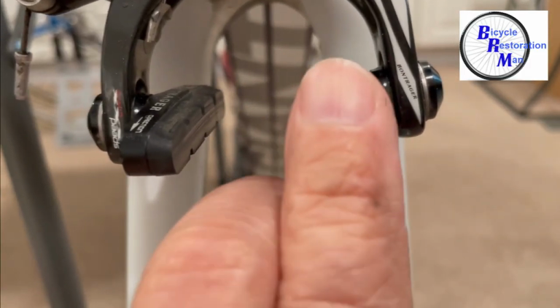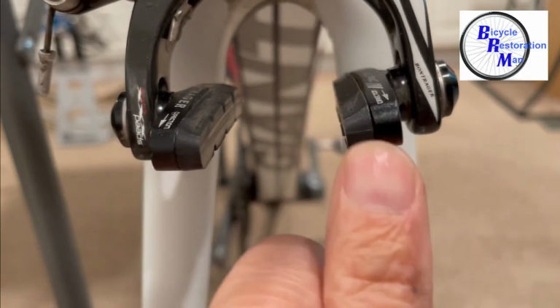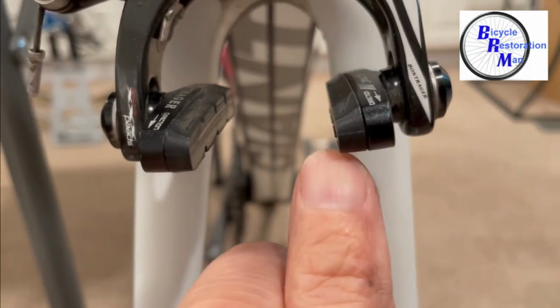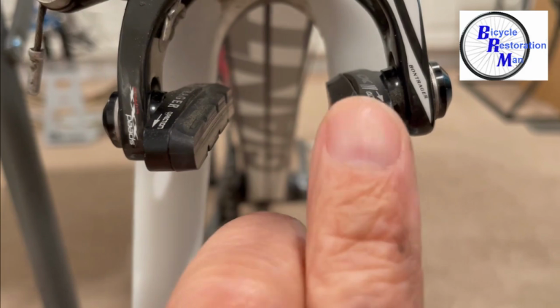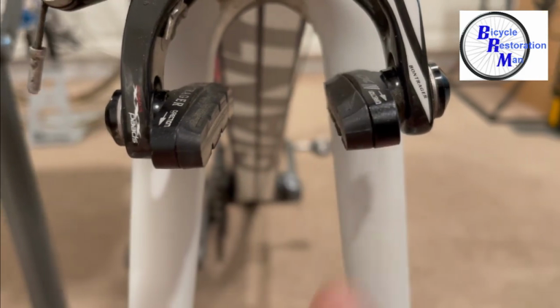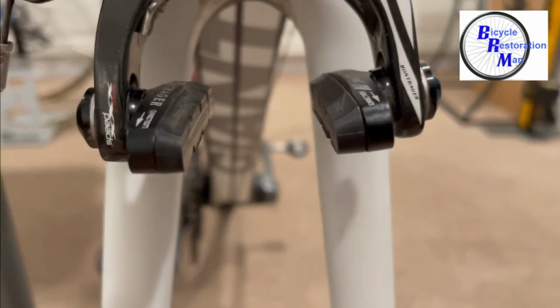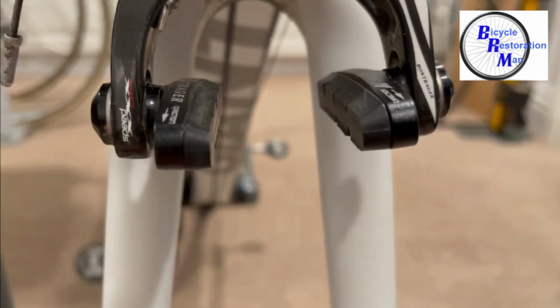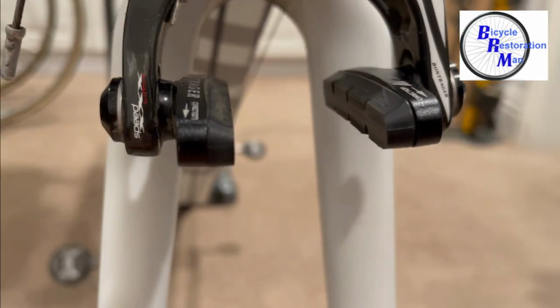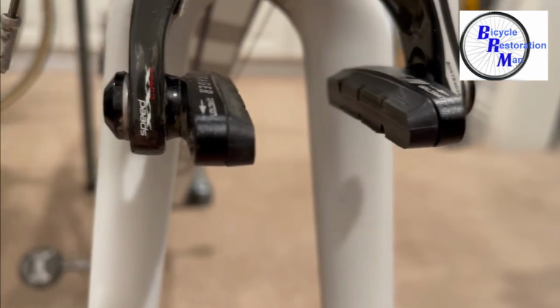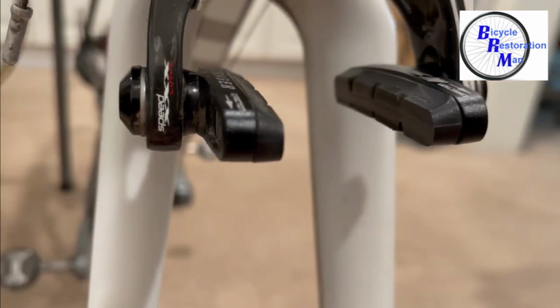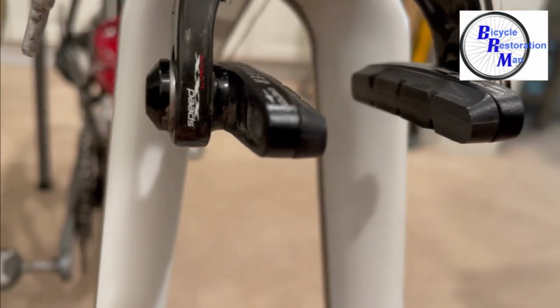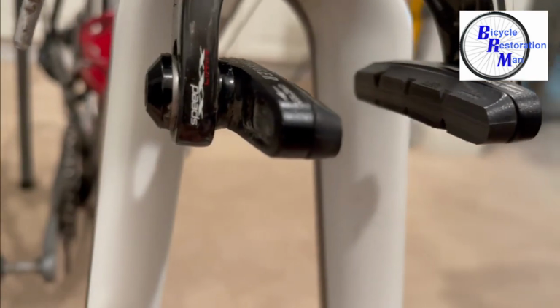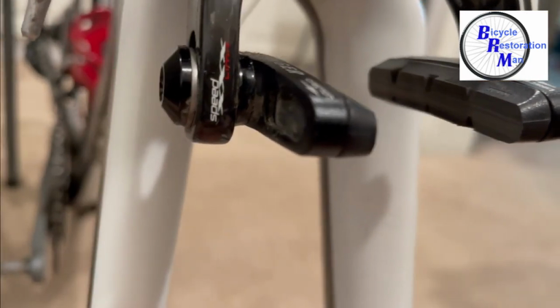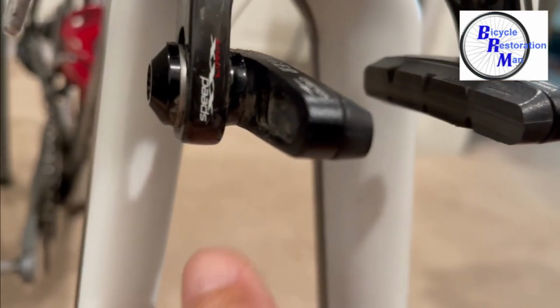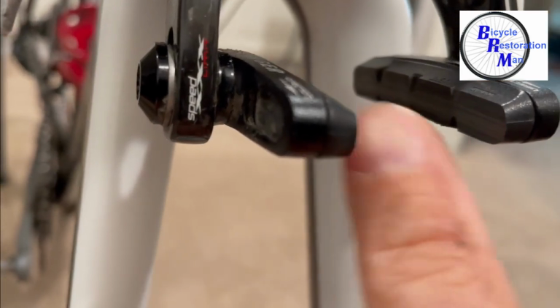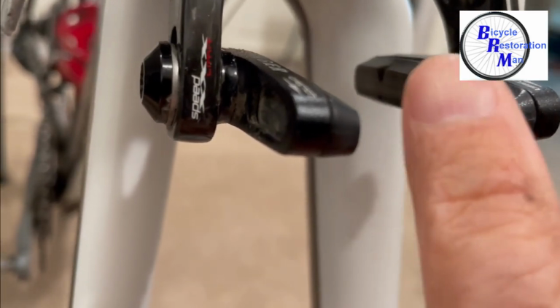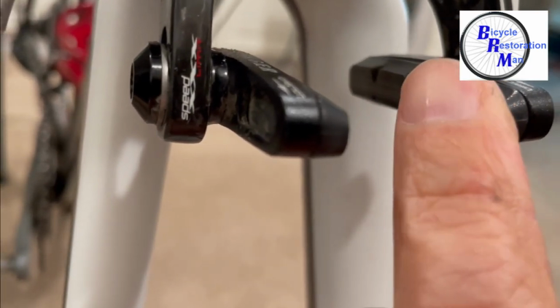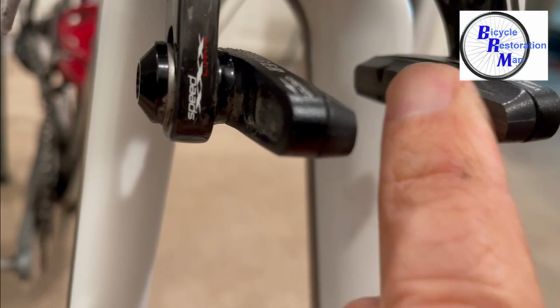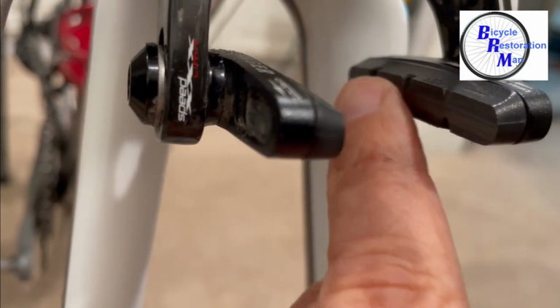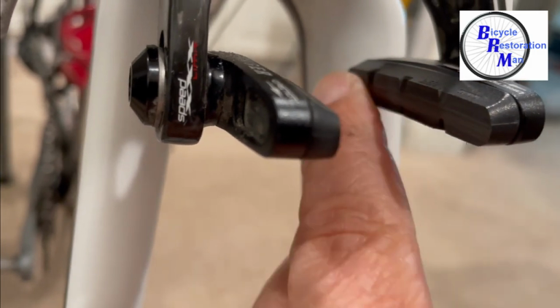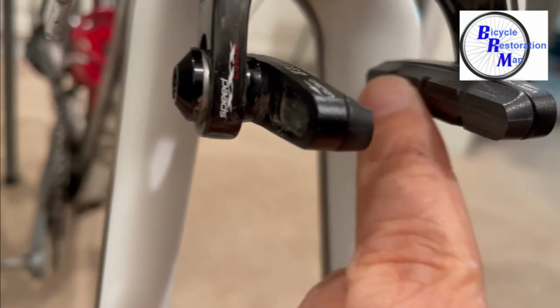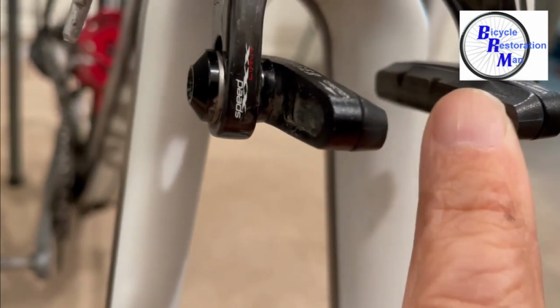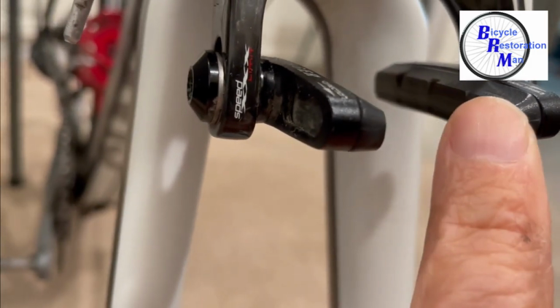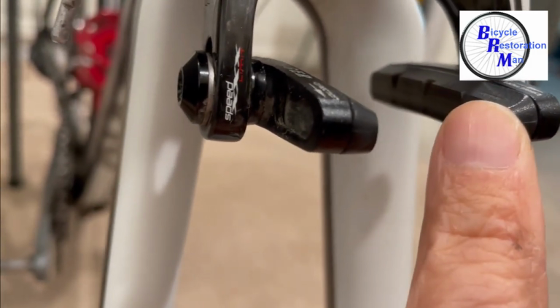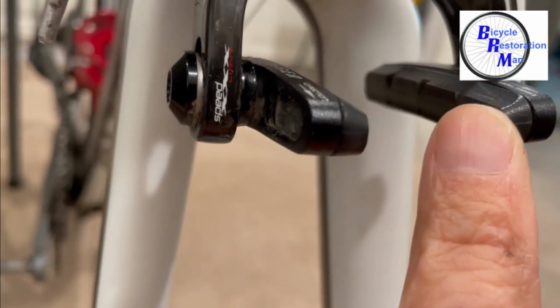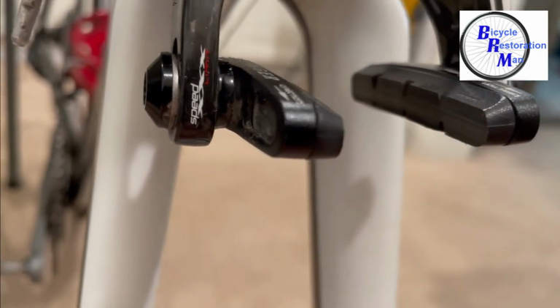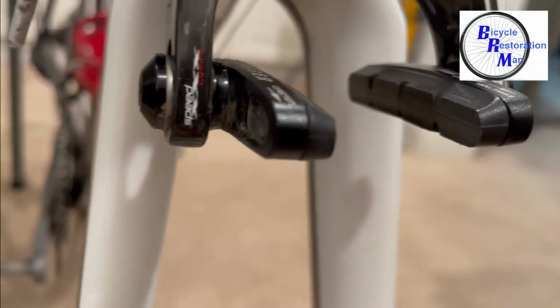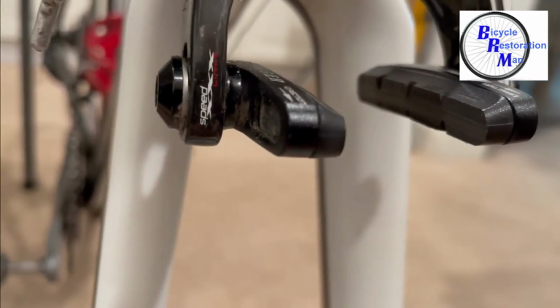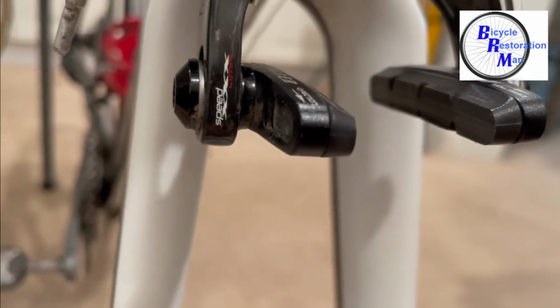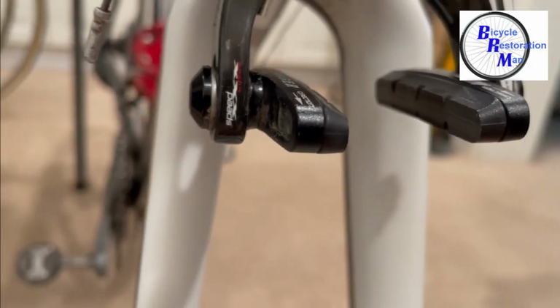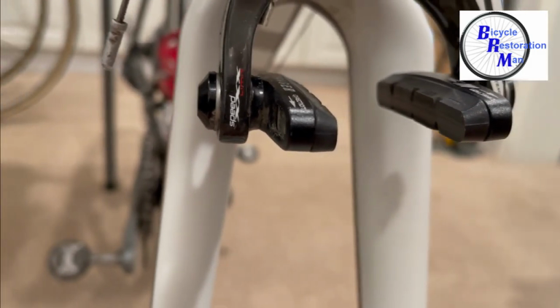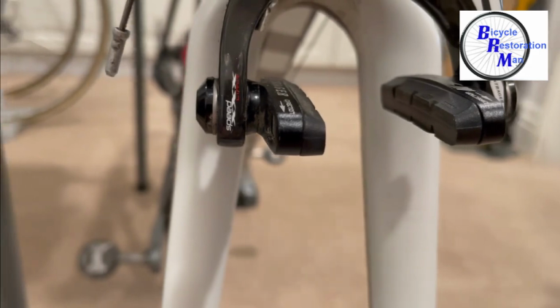I just wanted to show you really quick how these pads are shaped. A little rounded in the front, a little bit more squared in the back, and they have this curve to them so it's pretty hard to put them on the wrong way — and they only go on one side as well.